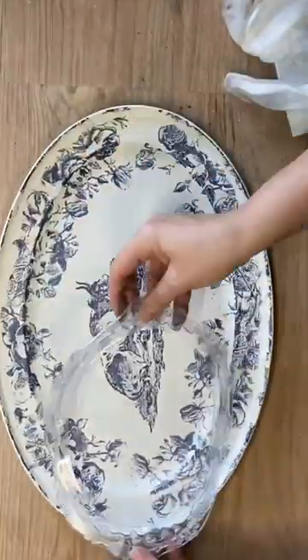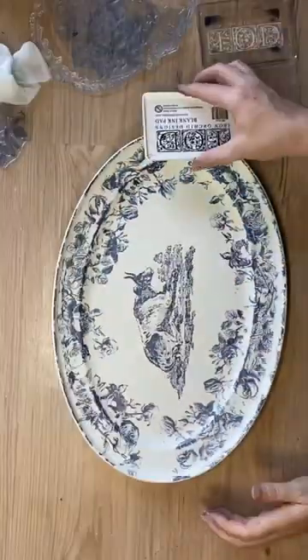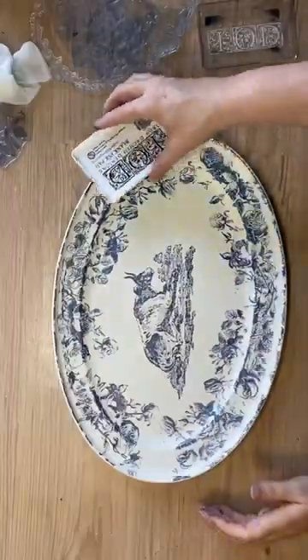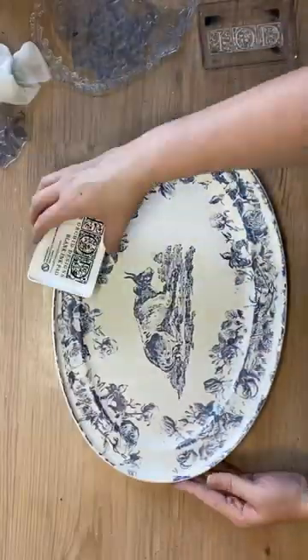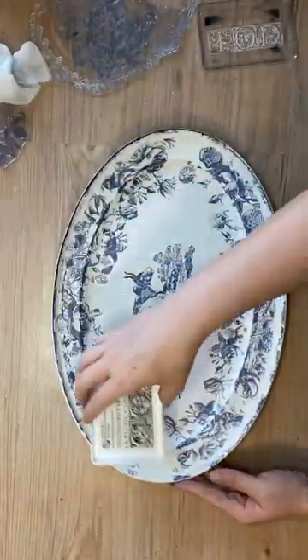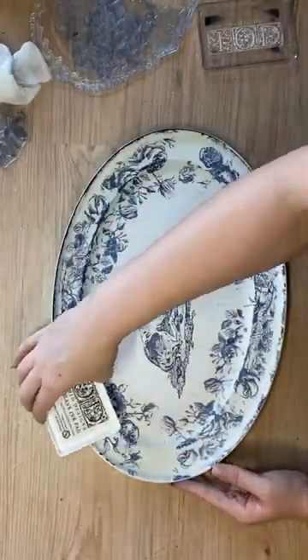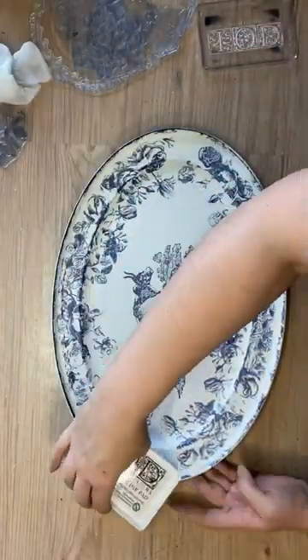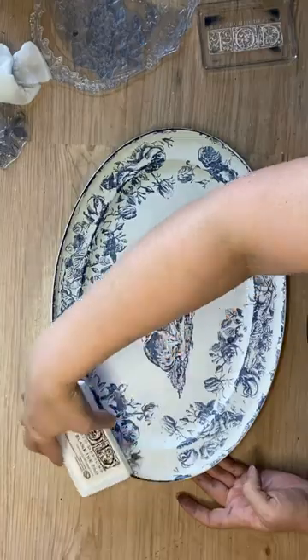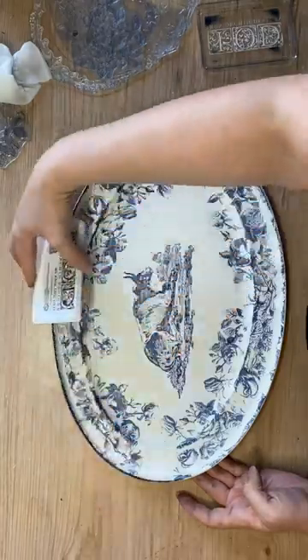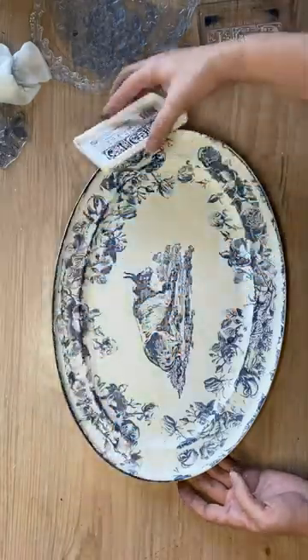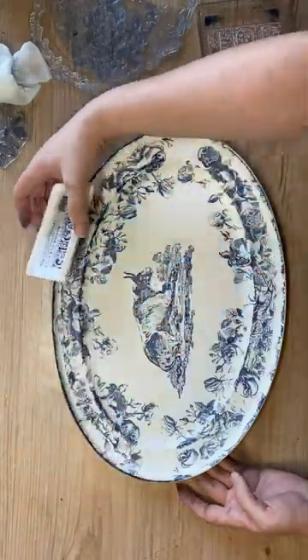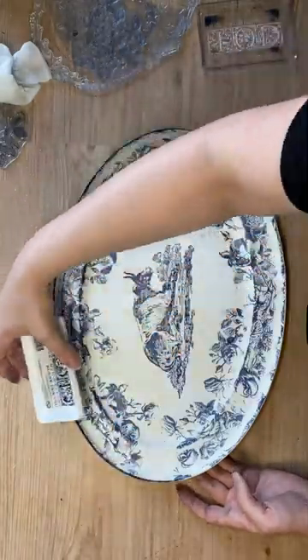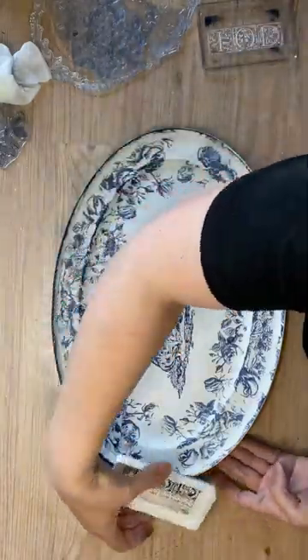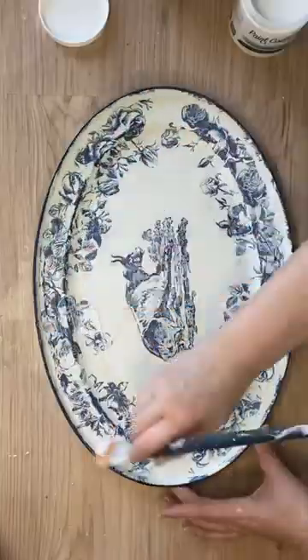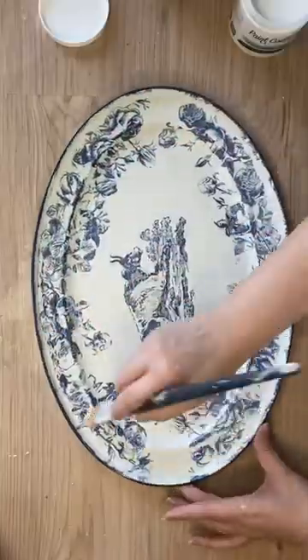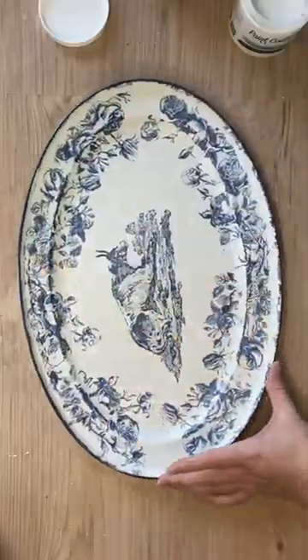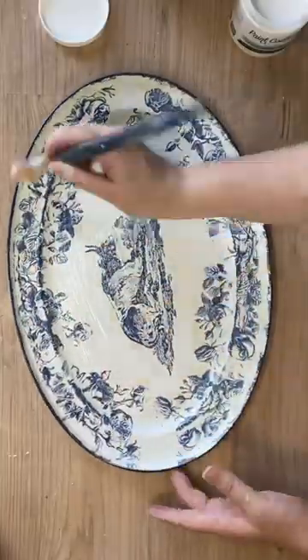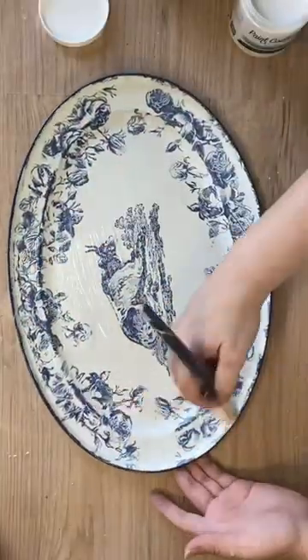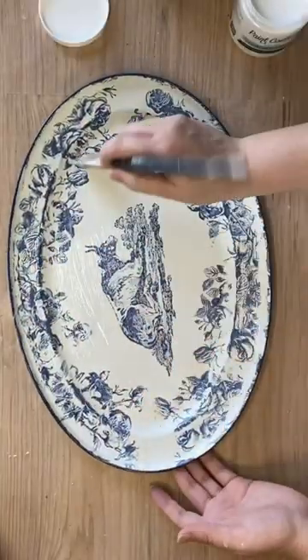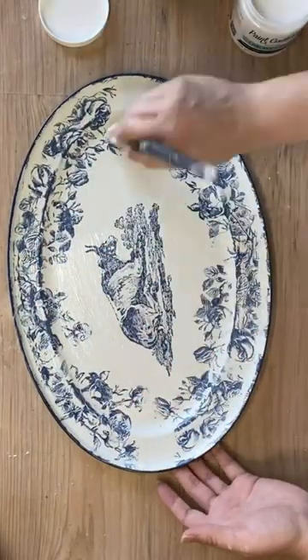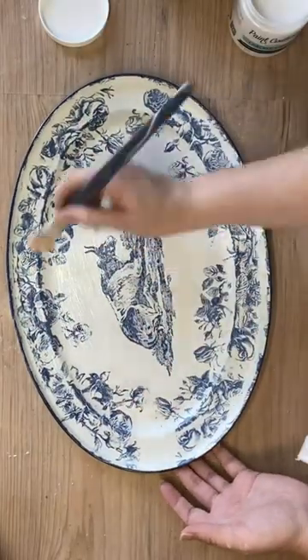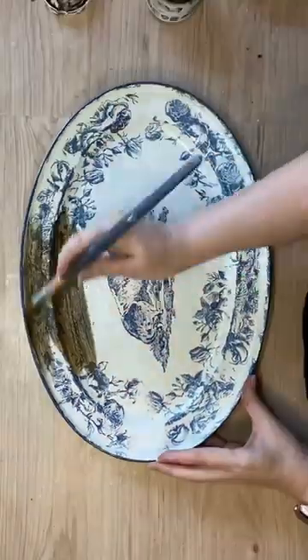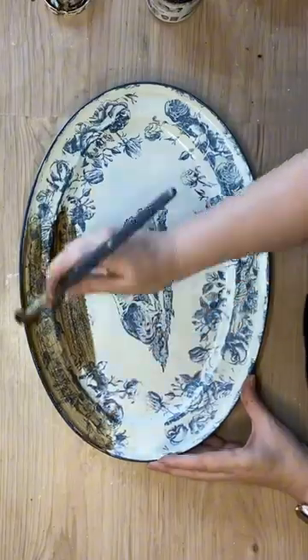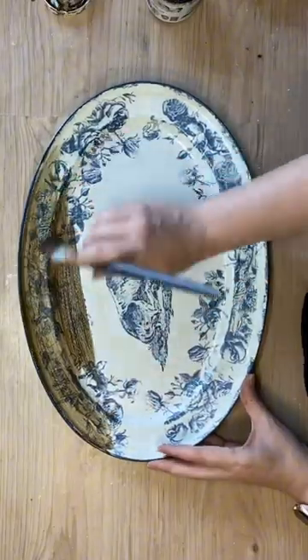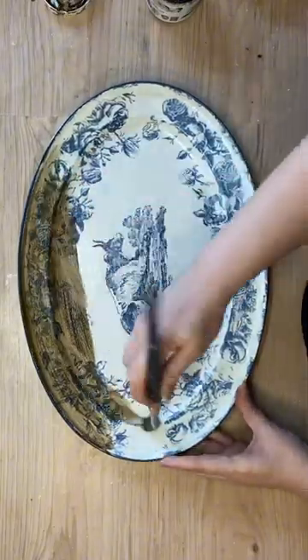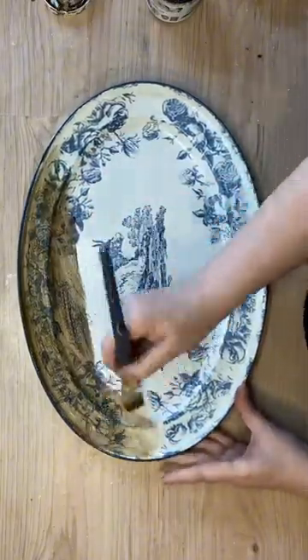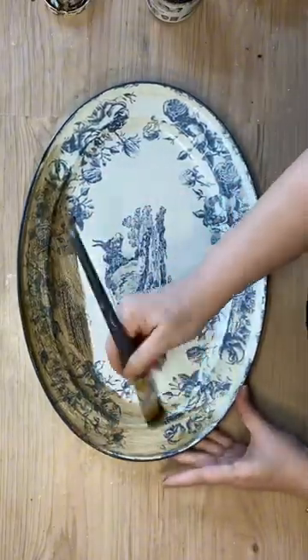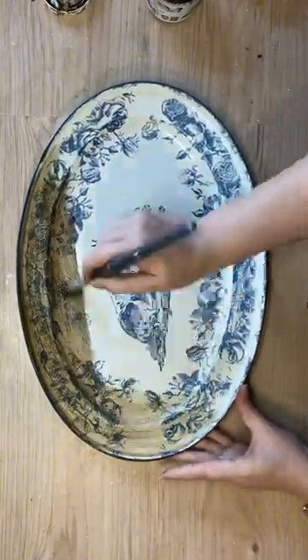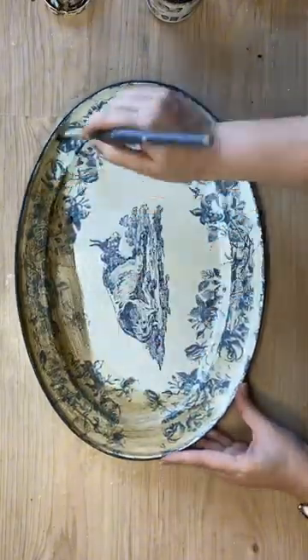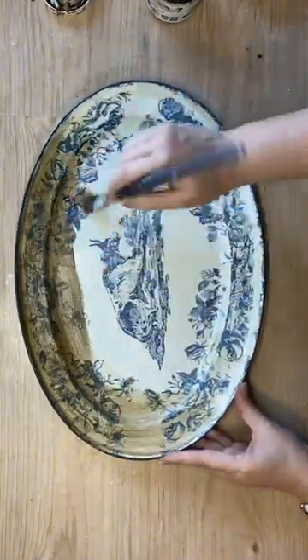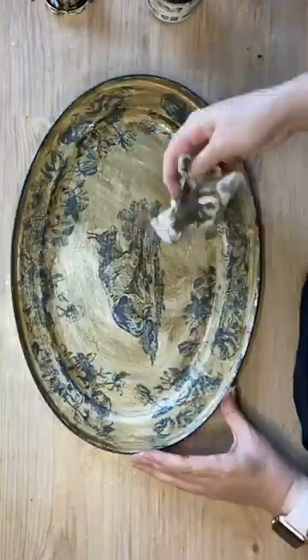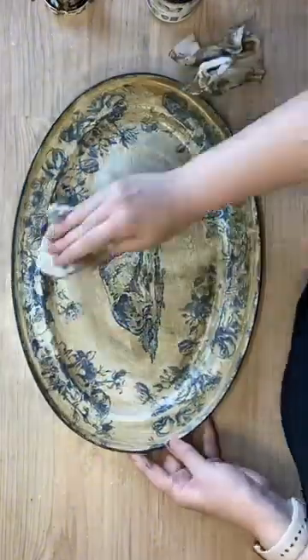I'm then running my blue ink pad around the outside border of the tray and then sealing it. I'm then using Paint Couture's 2-step Crackle, and when that's dry I'm using Van Dyke Brown Glaze and wiping back the excess with a wet wipe.